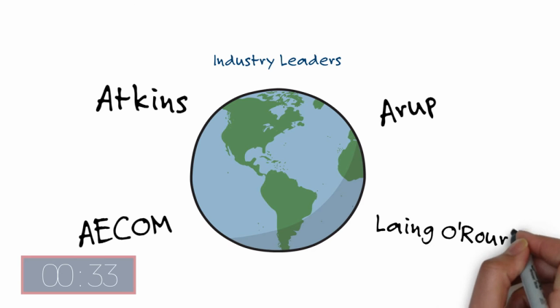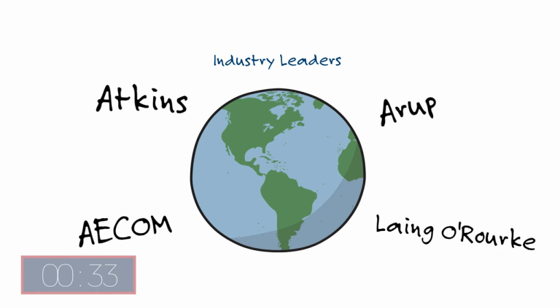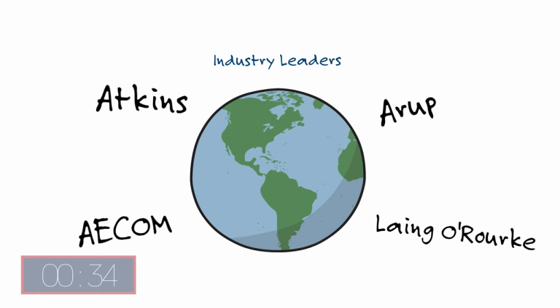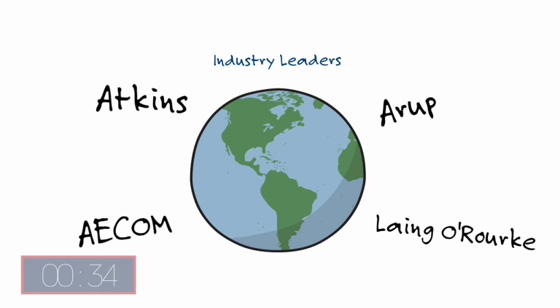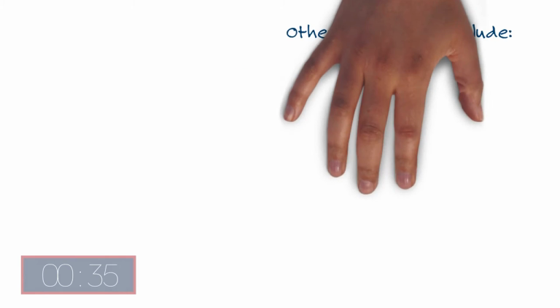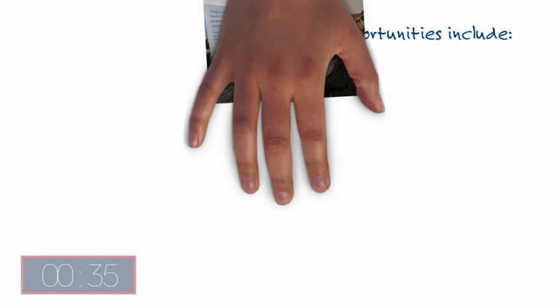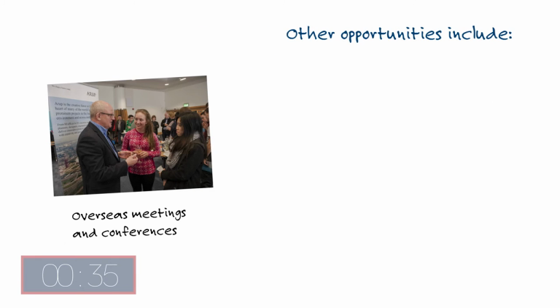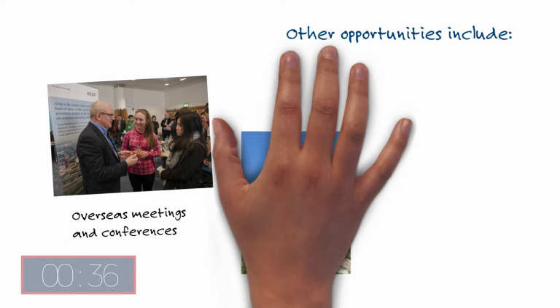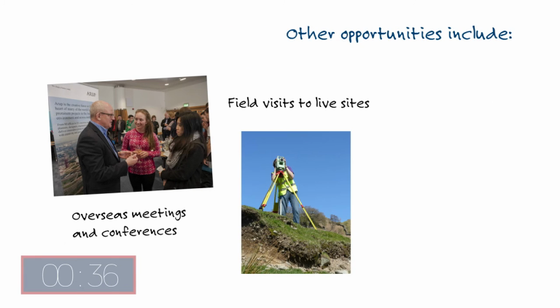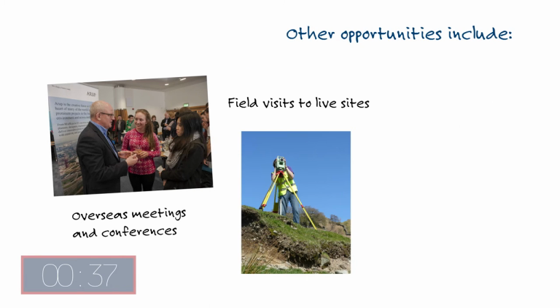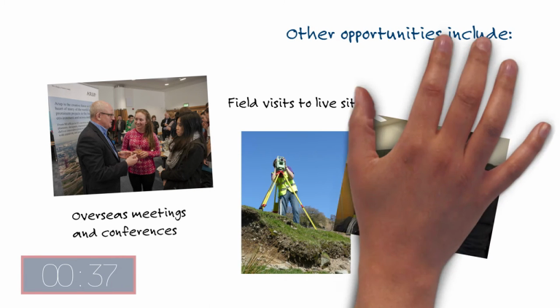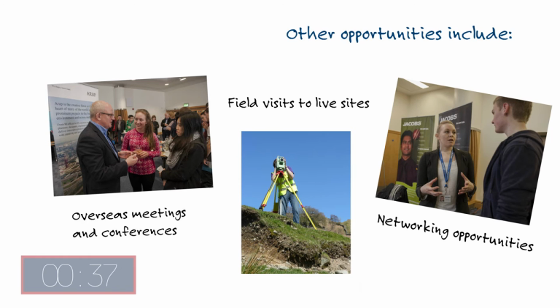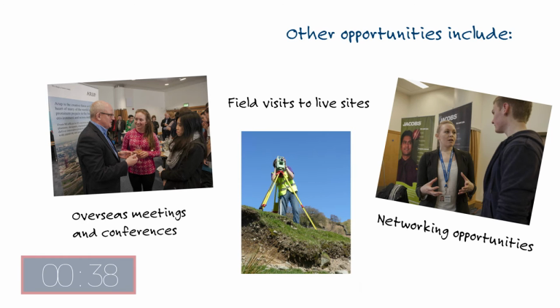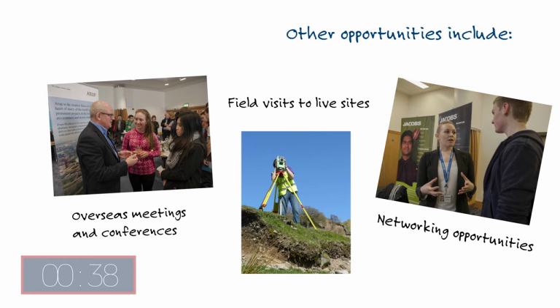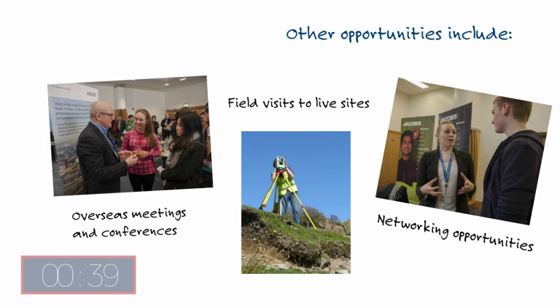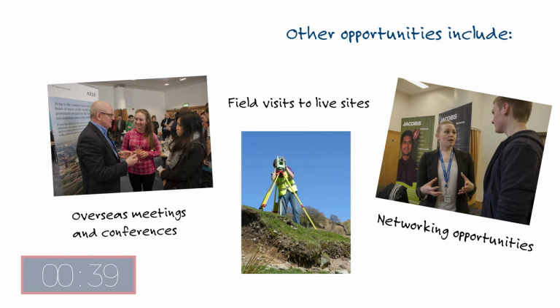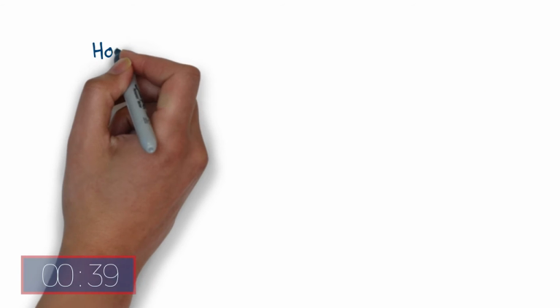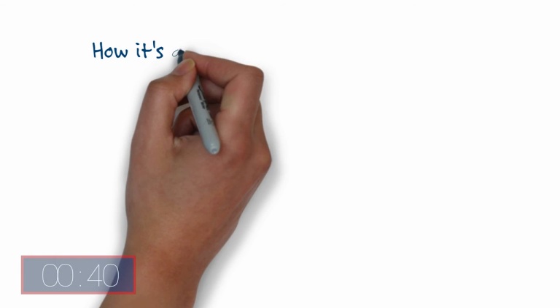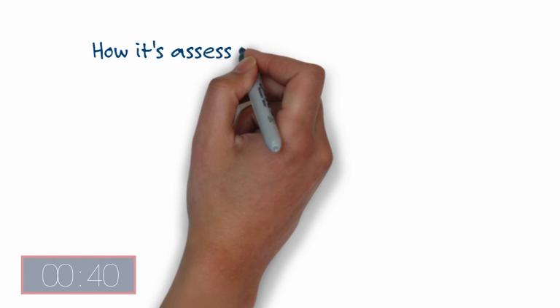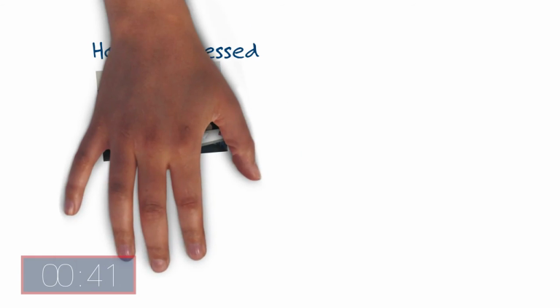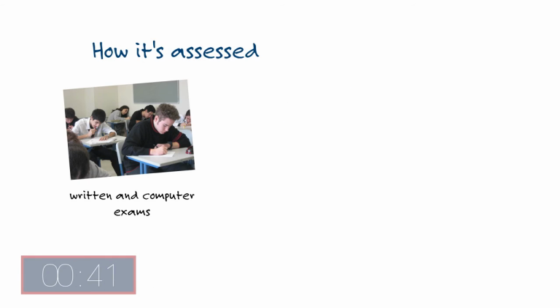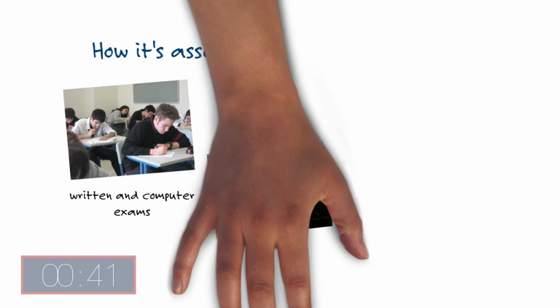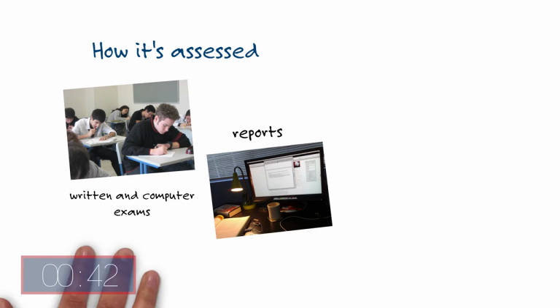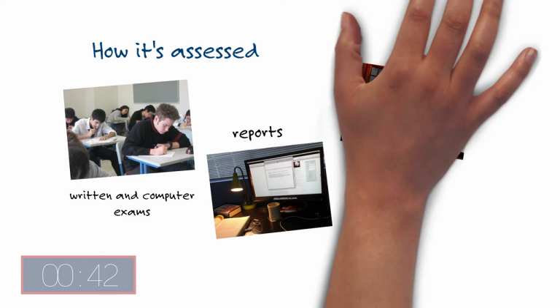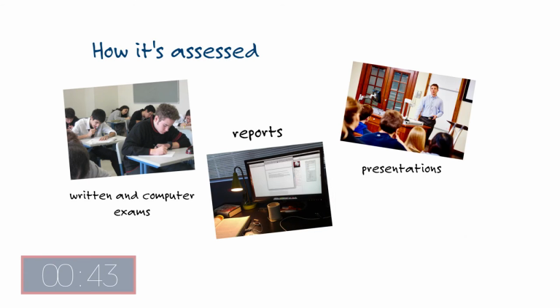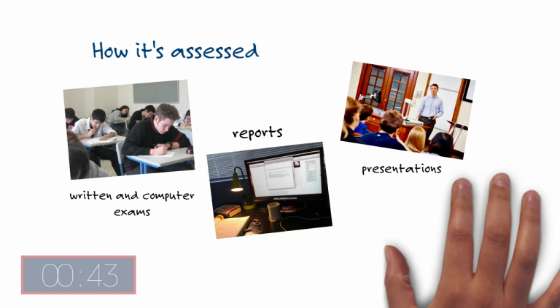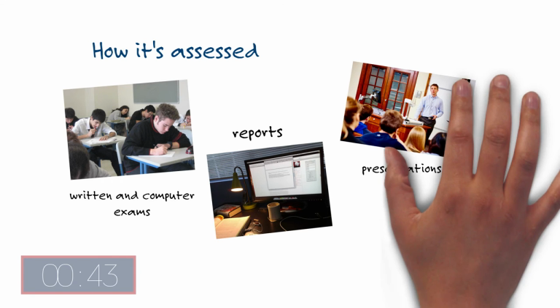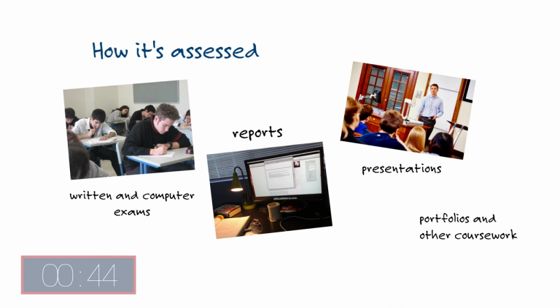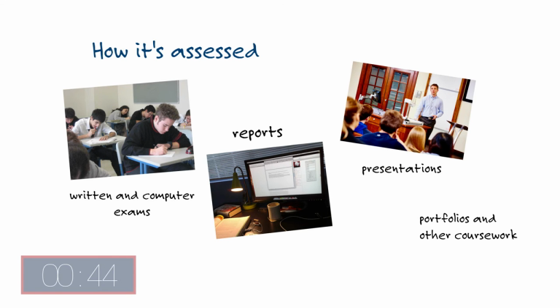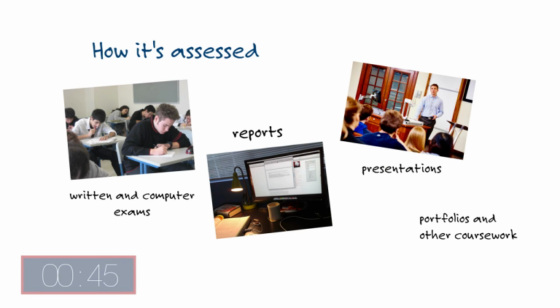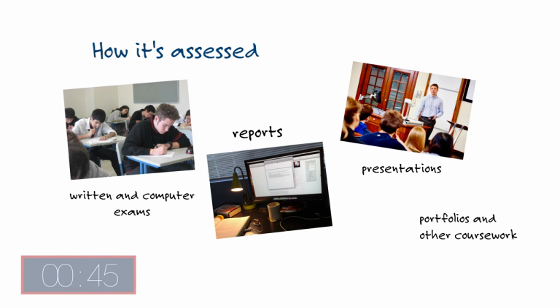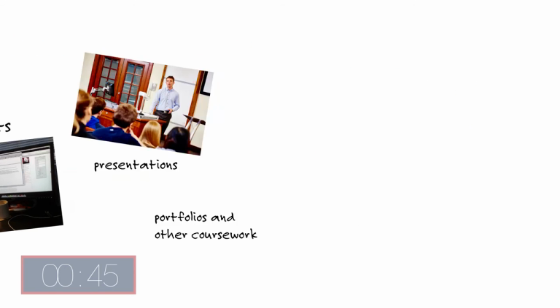You can even get involved with overseas meetings and conferences, field visits to live civil engineering sites and networking opportunities. You'll be assessed through written and computer exams, reports, presentations, portfolios and other coursework.